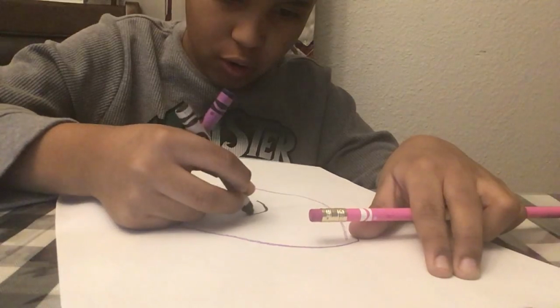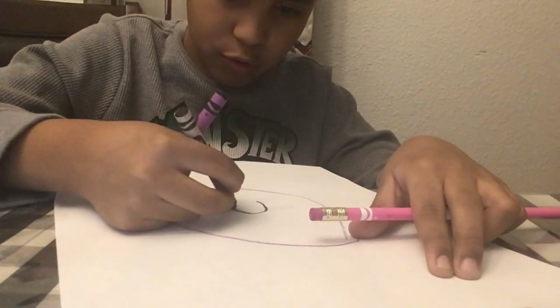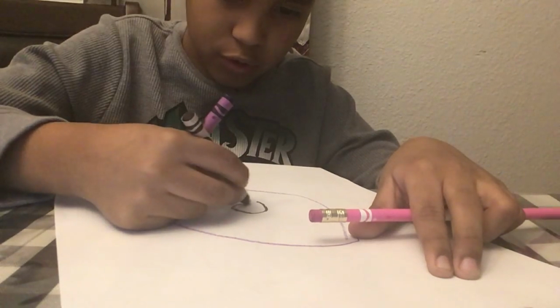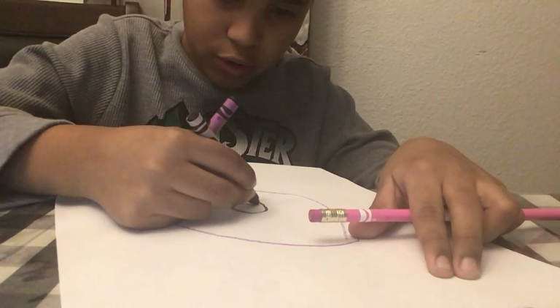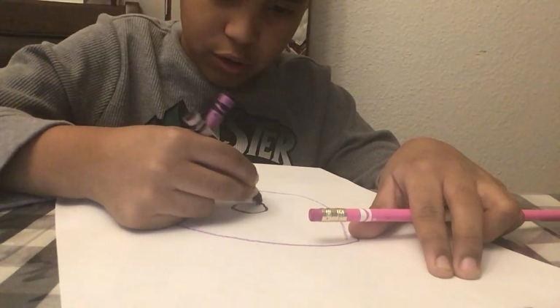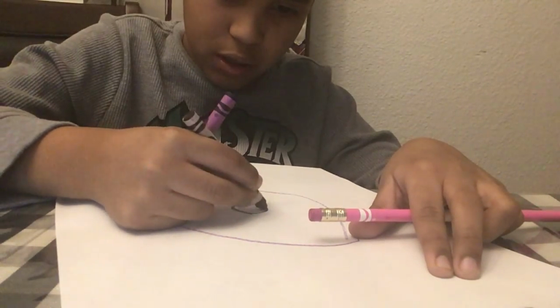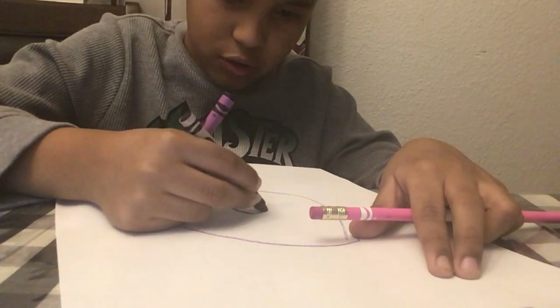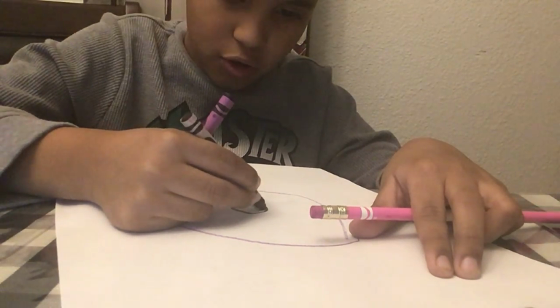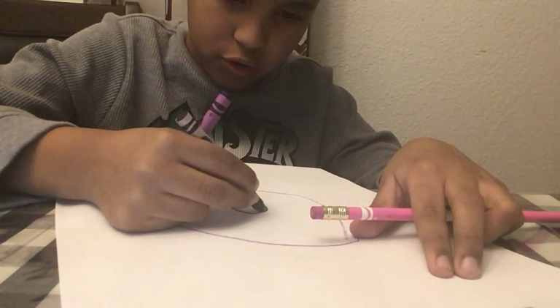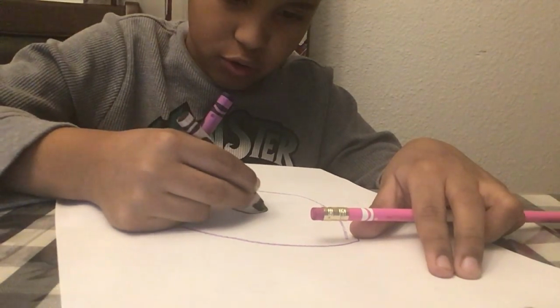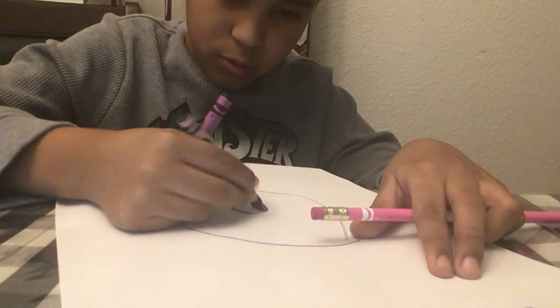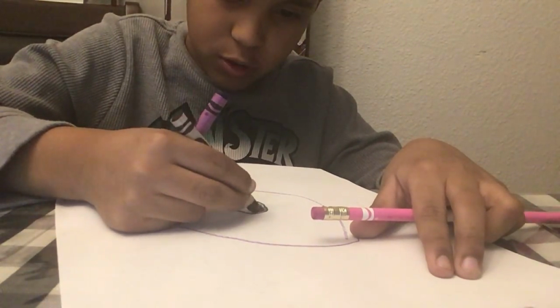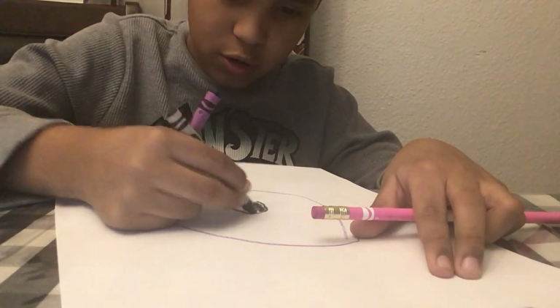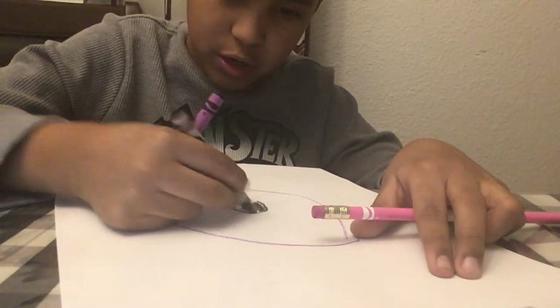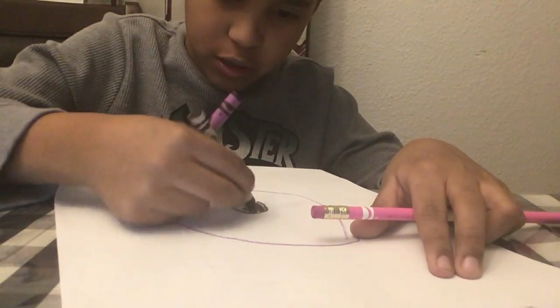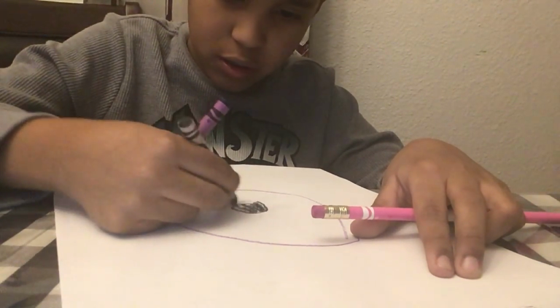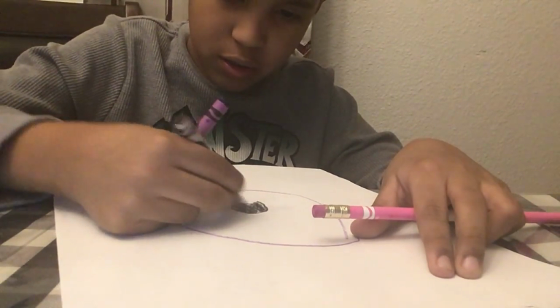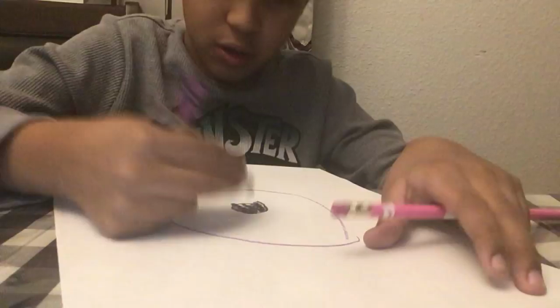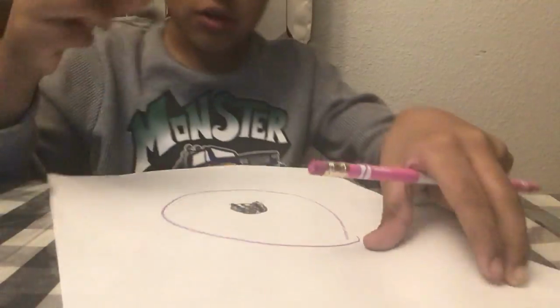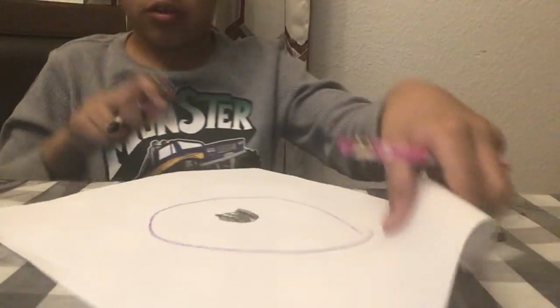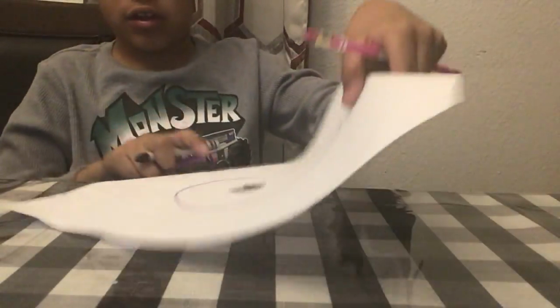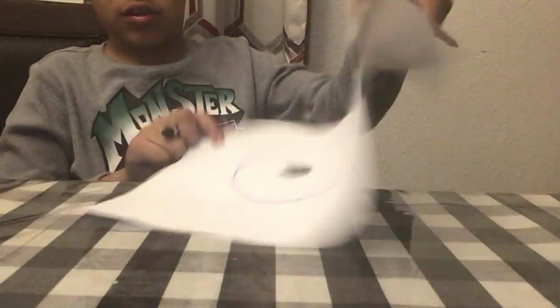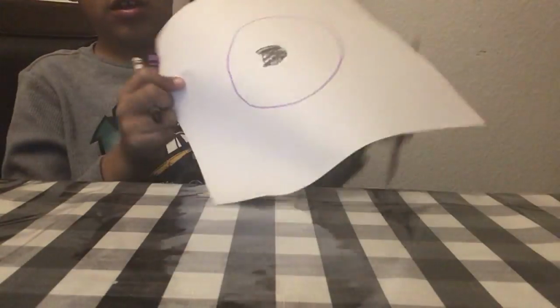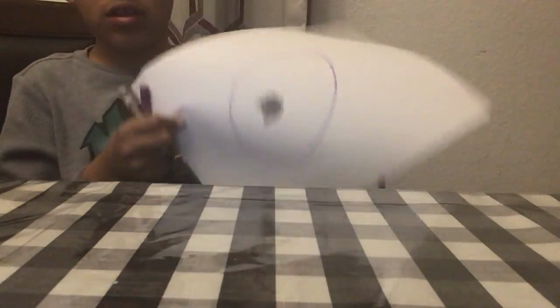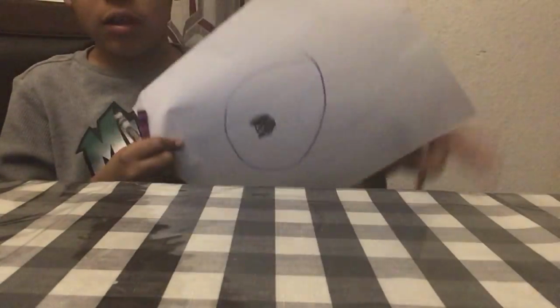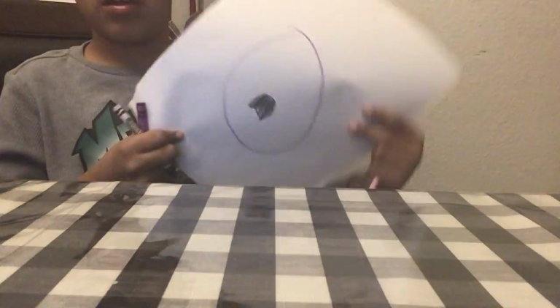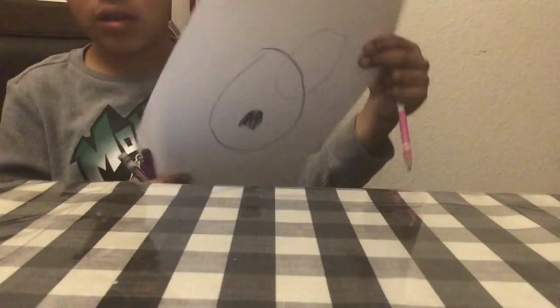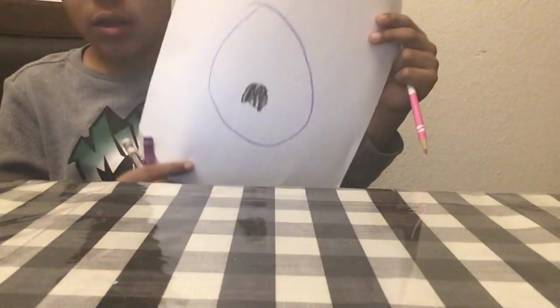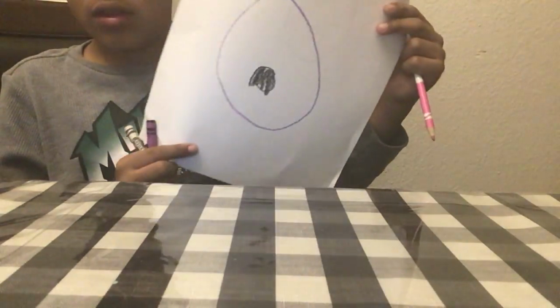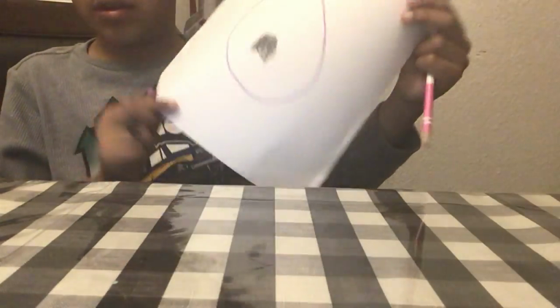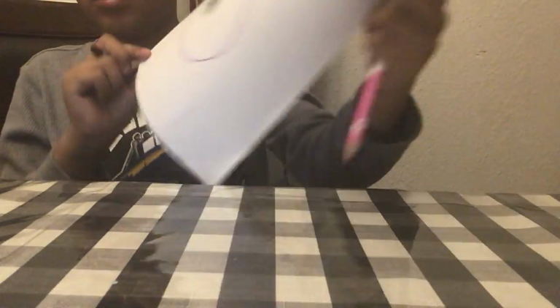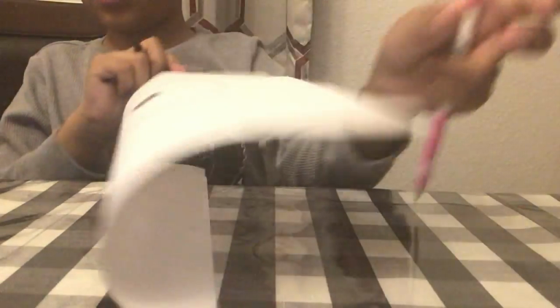Now you're going to draw its nose. So let's draw its nose and color it in, just like this.